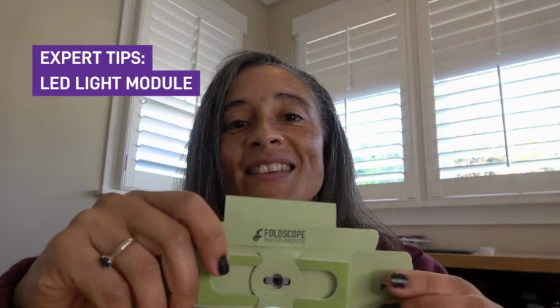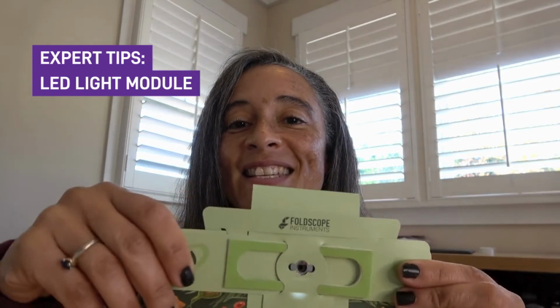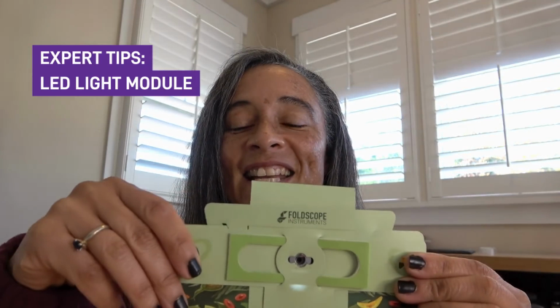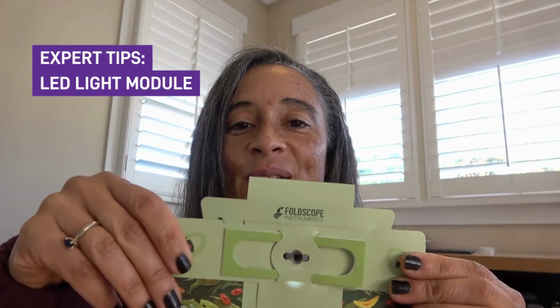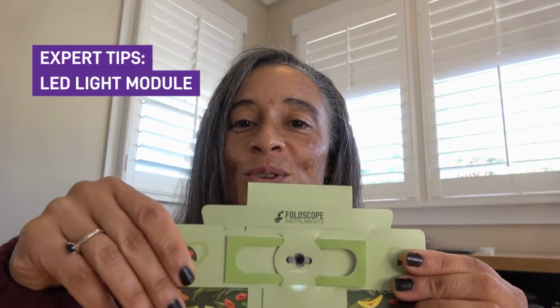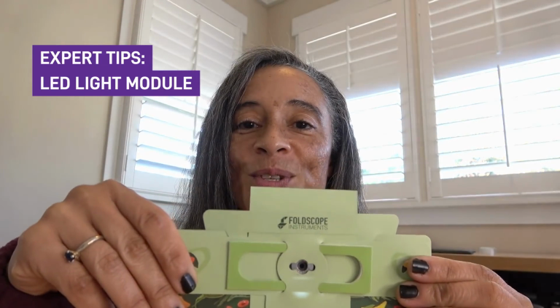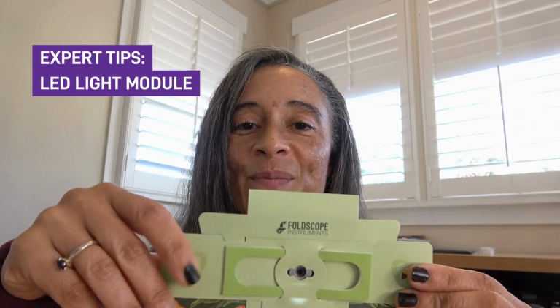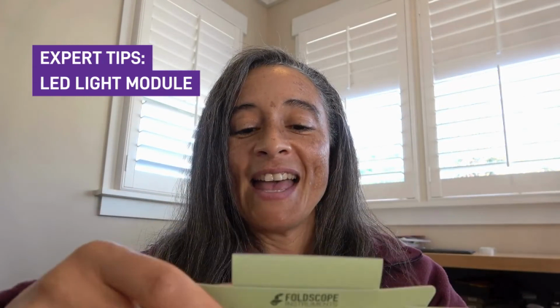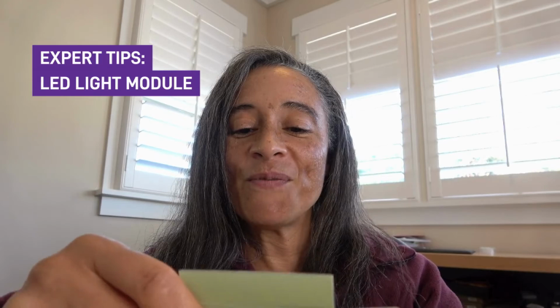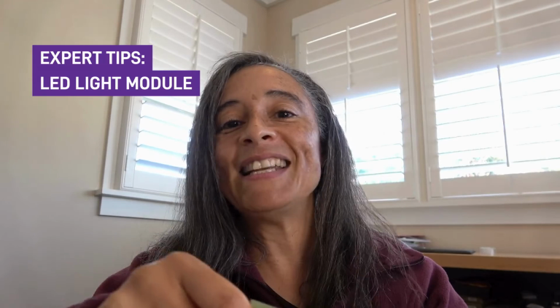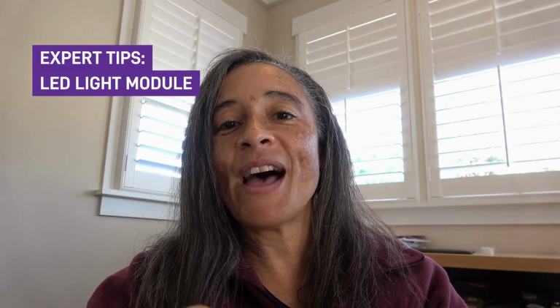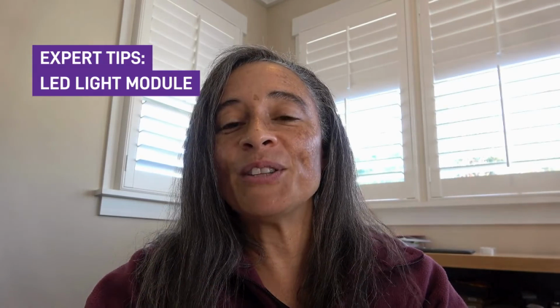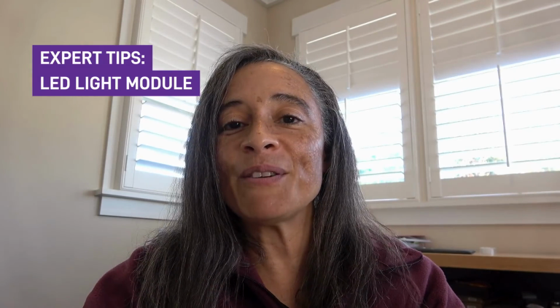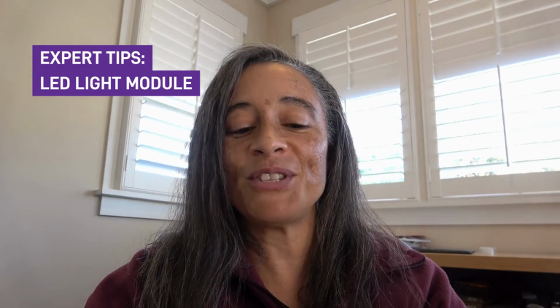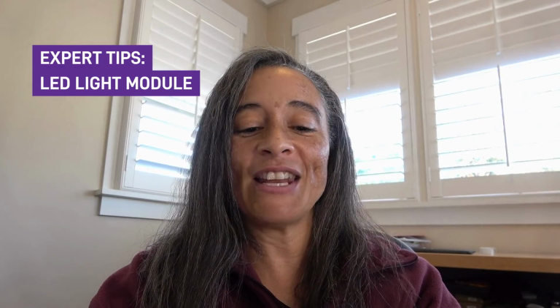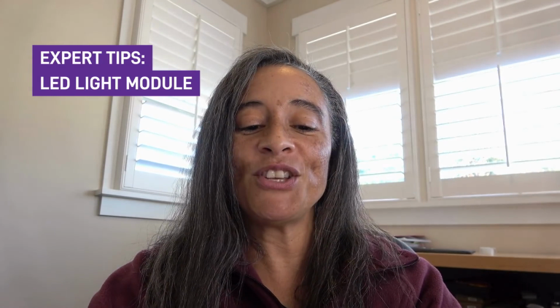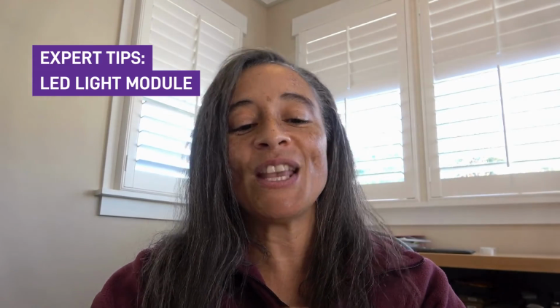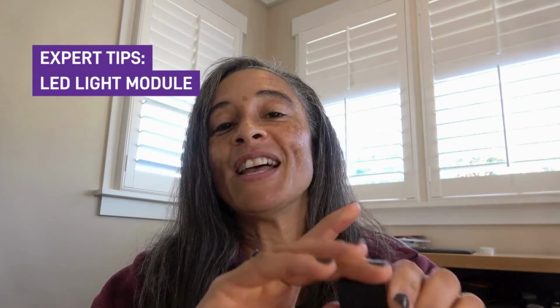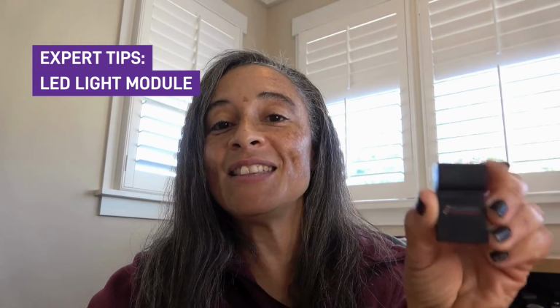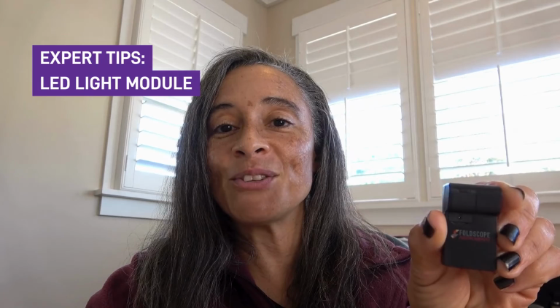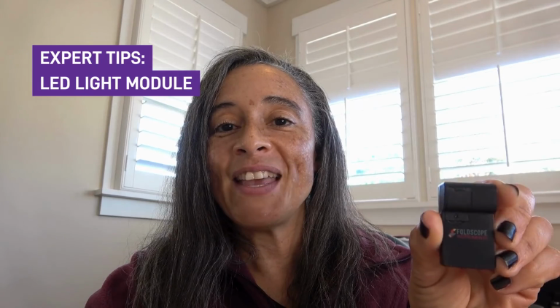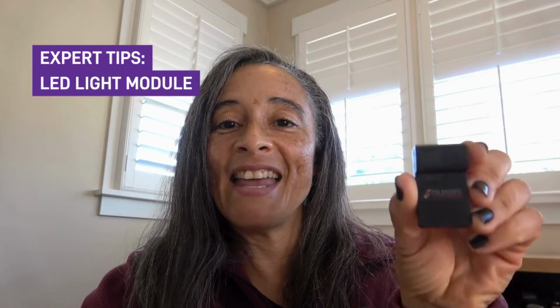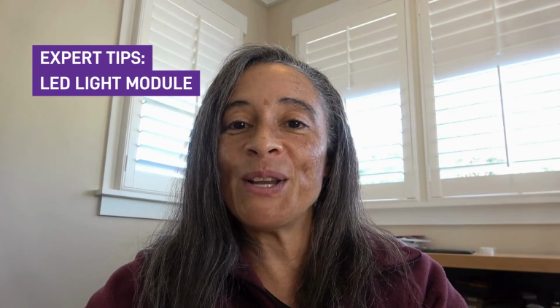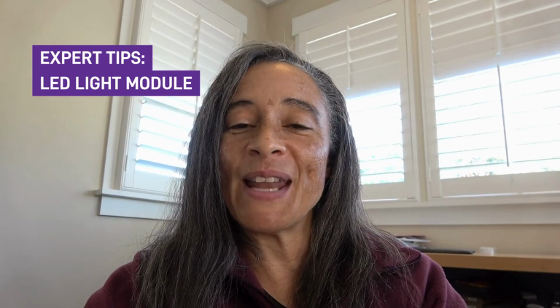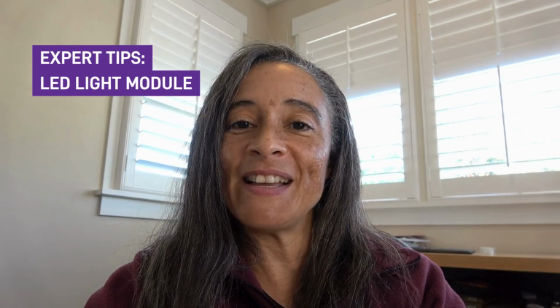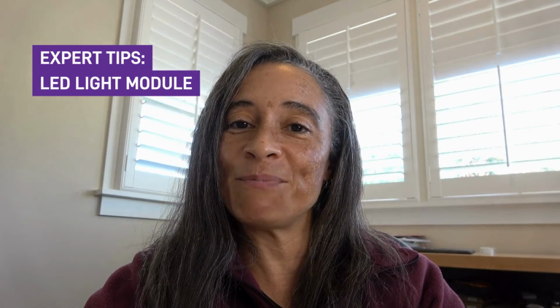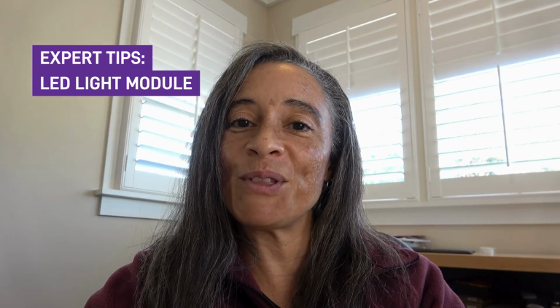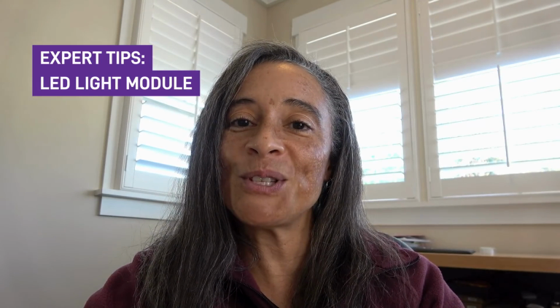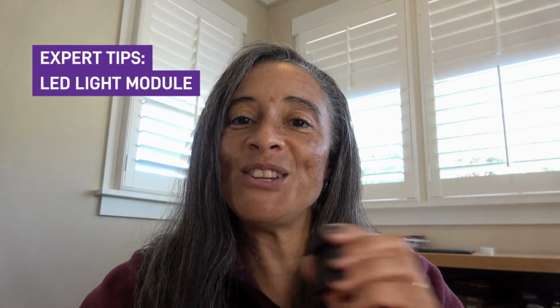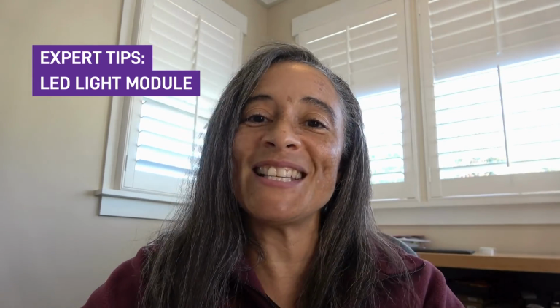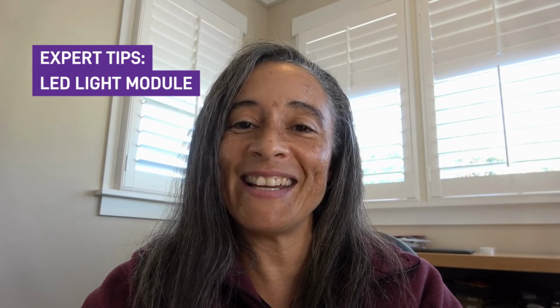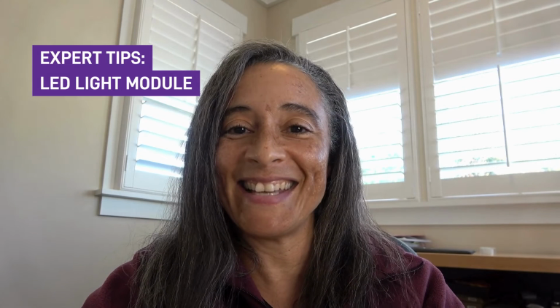So this is an exciting new way to use your Foldscope. Hopefully now you have a little bit better understanding of how to use your LED light module. I want you to go and have fun exploring with your Foldscope and using these different lighting techniques.